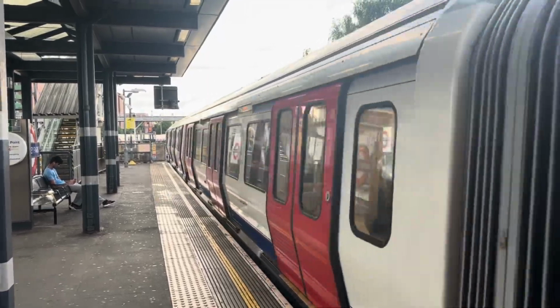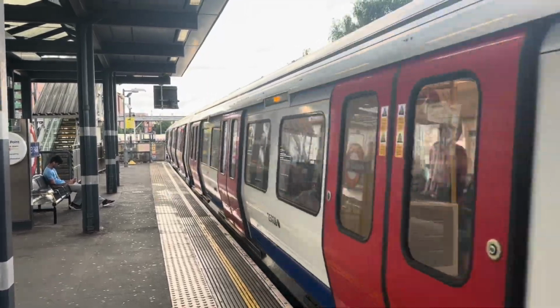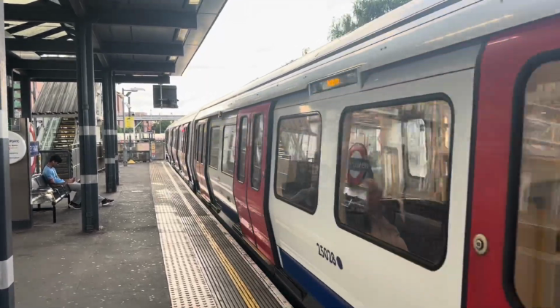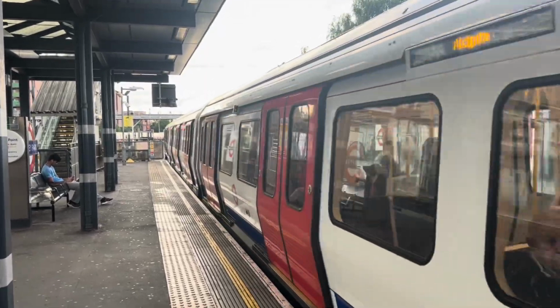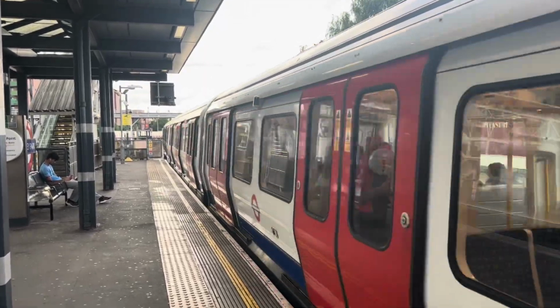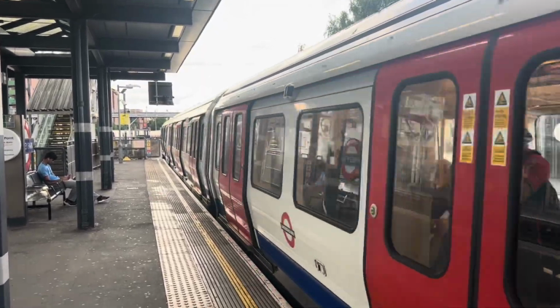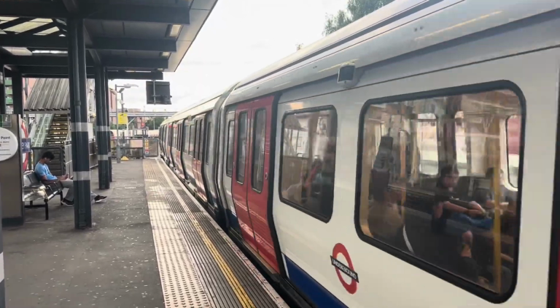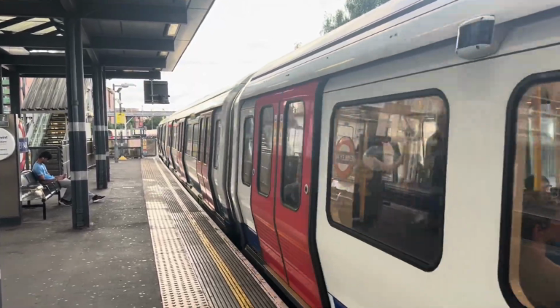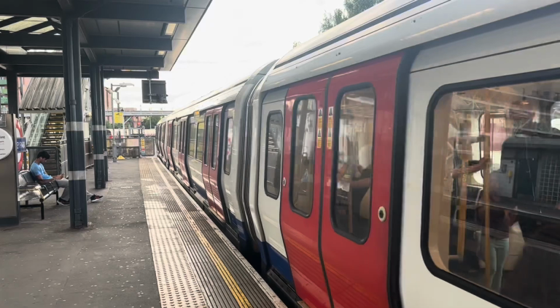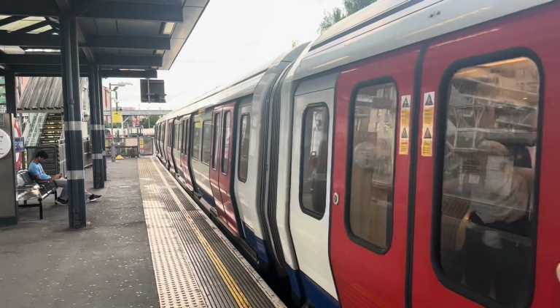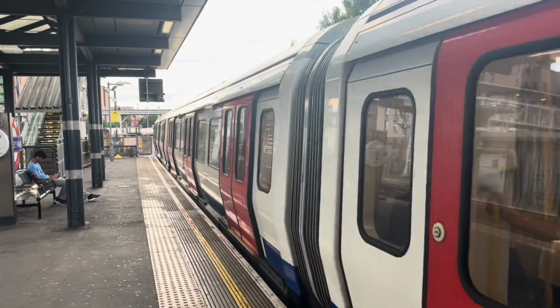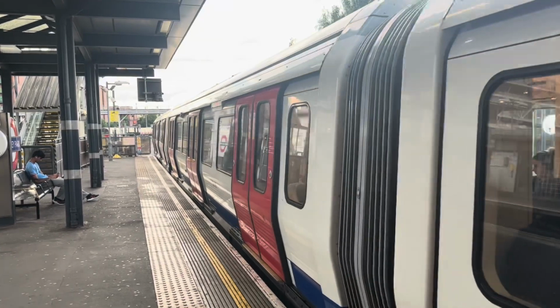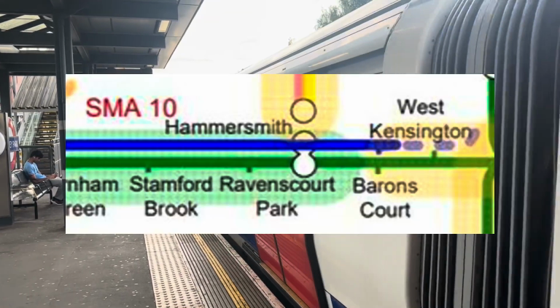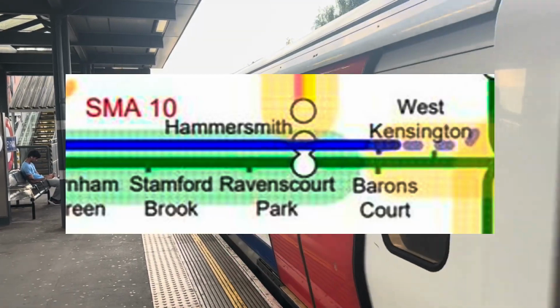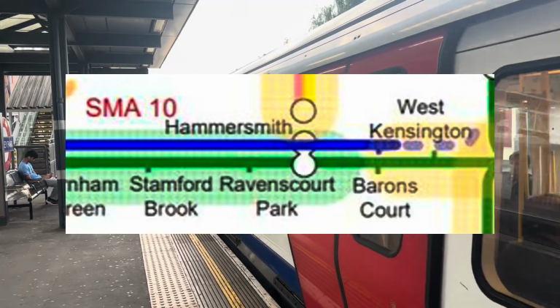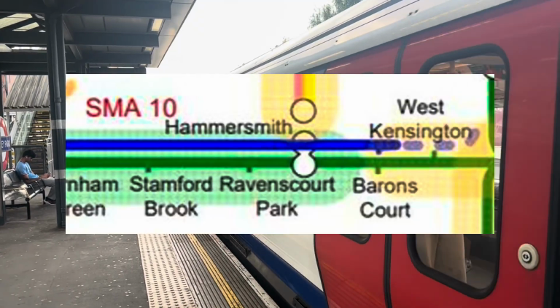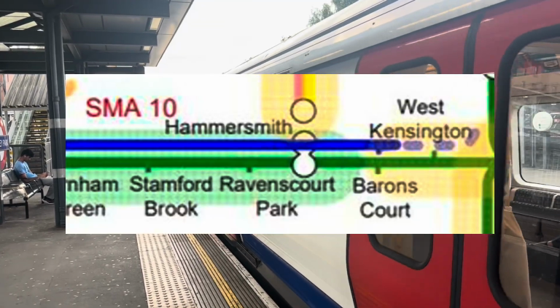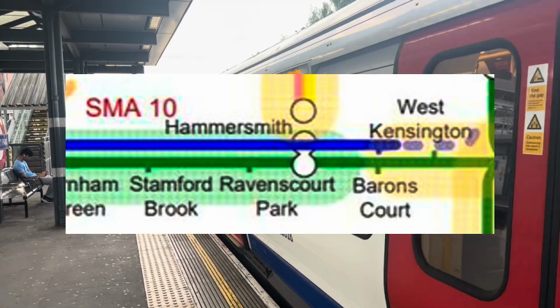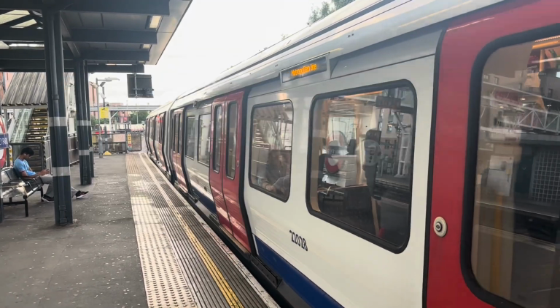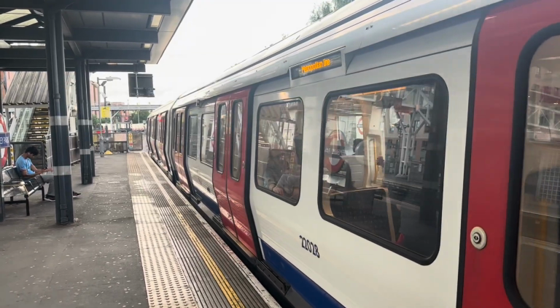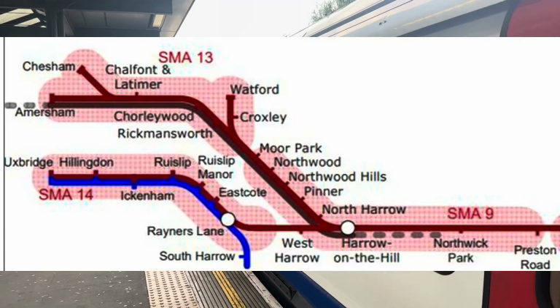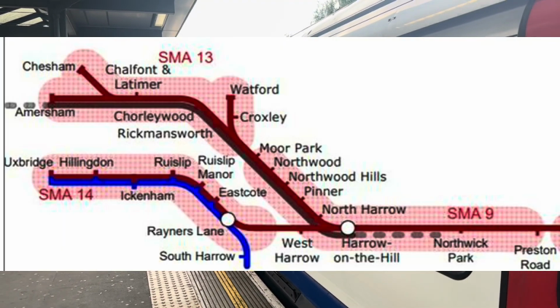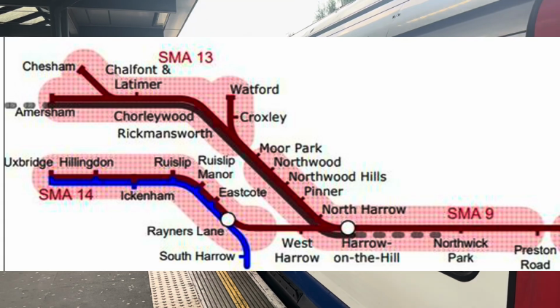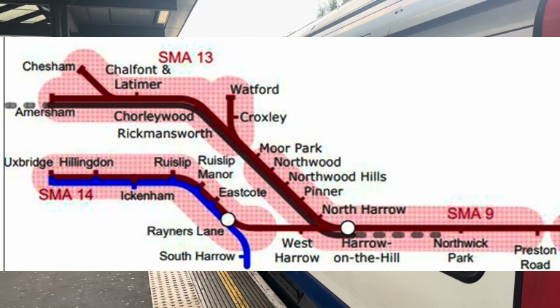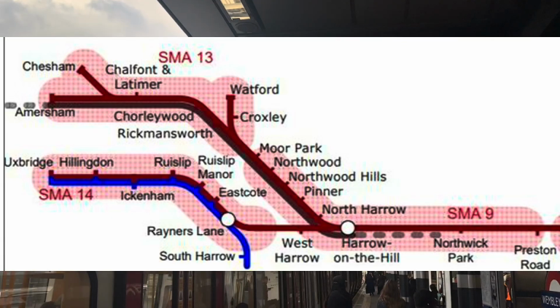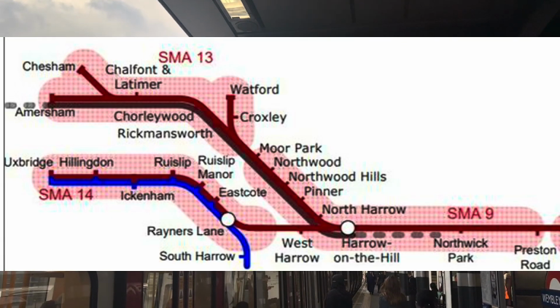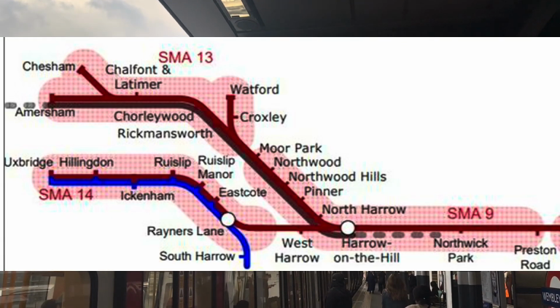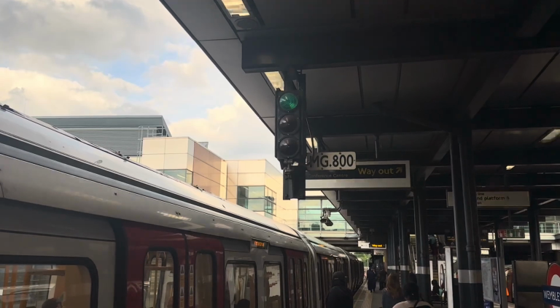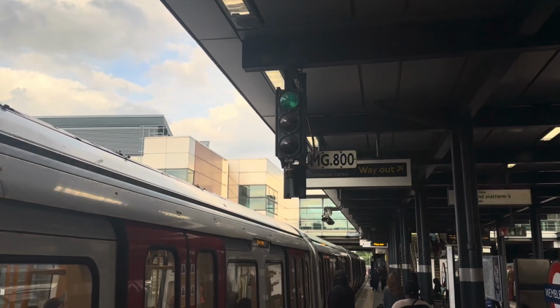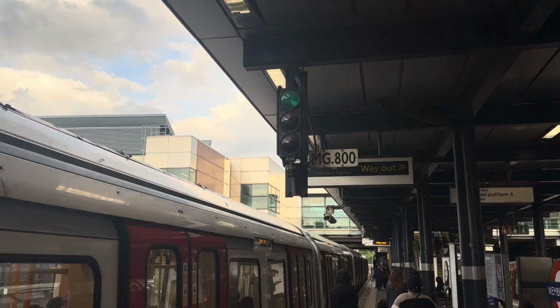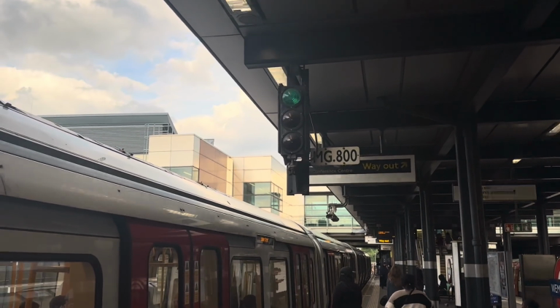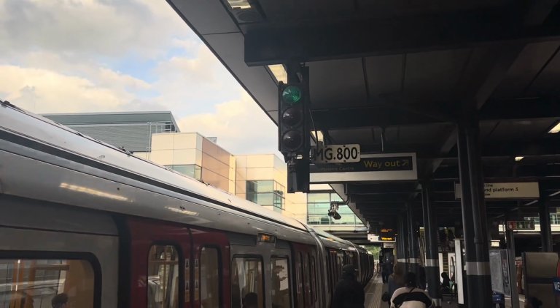The next sections of the network to be migrated to CBTC are Barons Court to Stamford Brook on the District line, and more of the Metropolitan up to Moor Park and West Harrow, both scheduled to happen later in 2025.